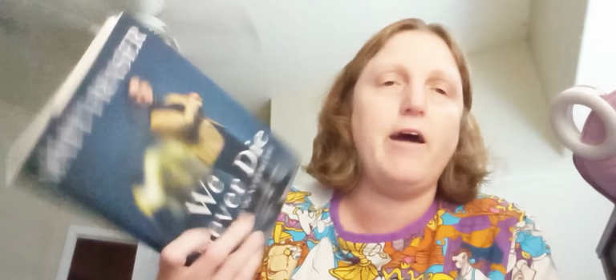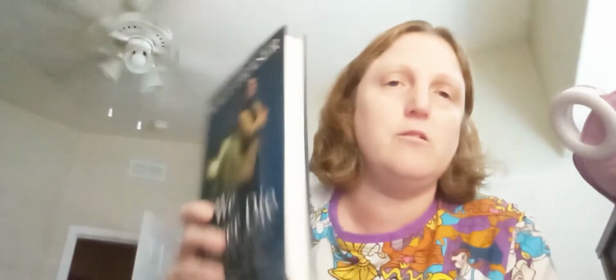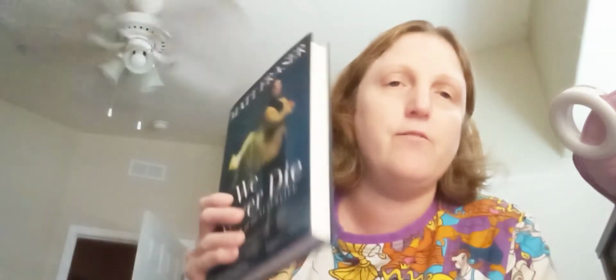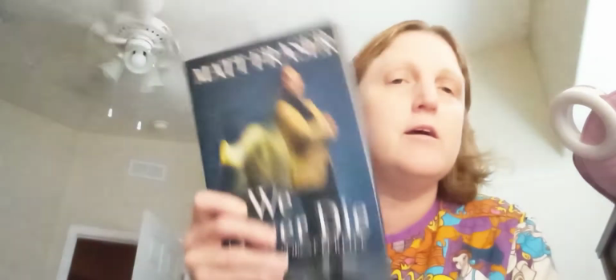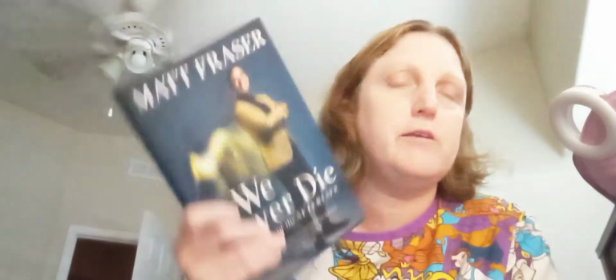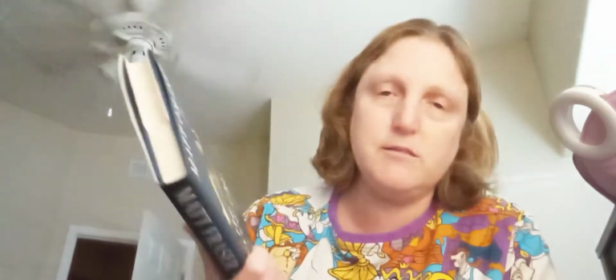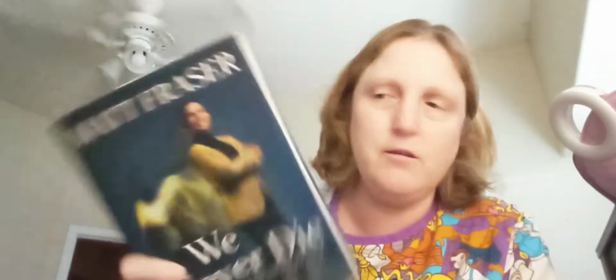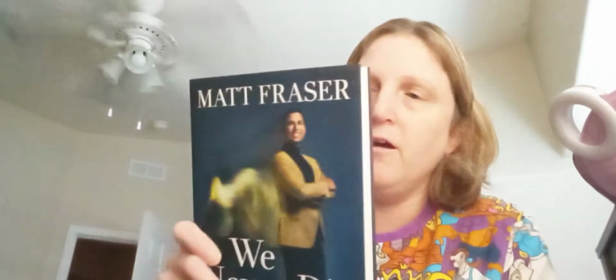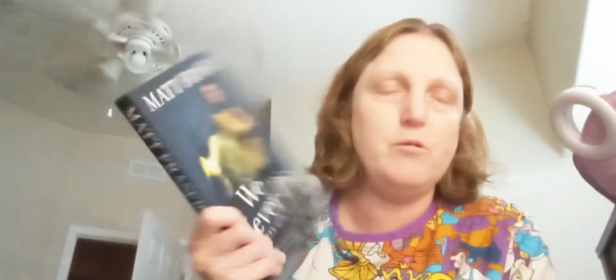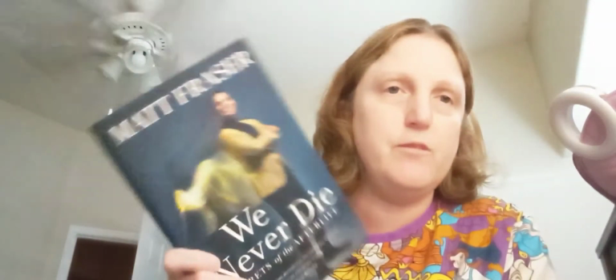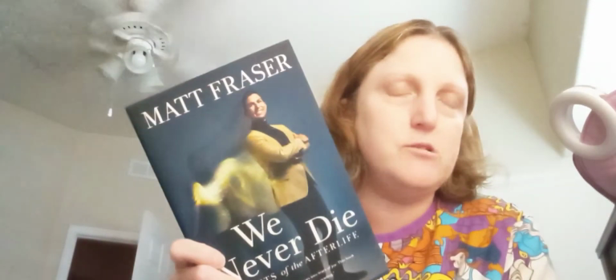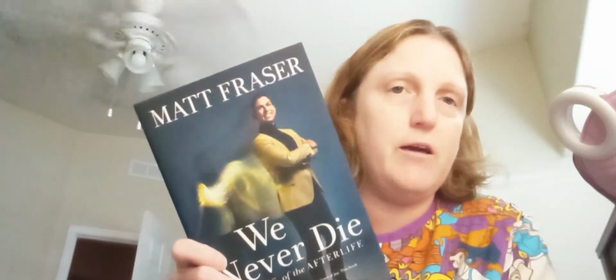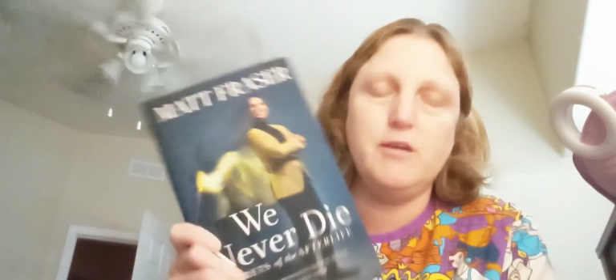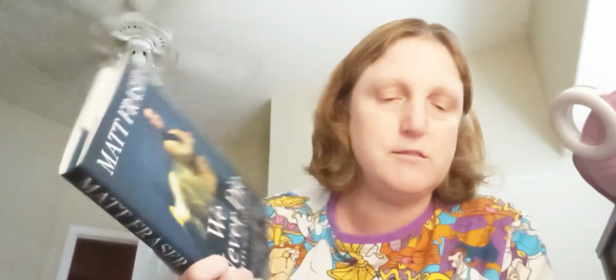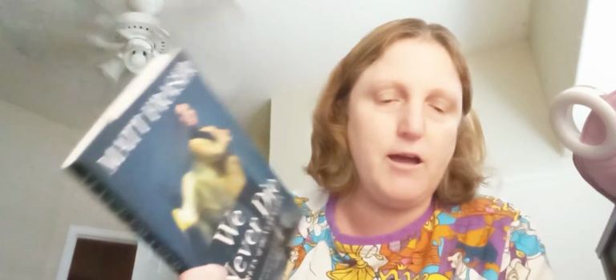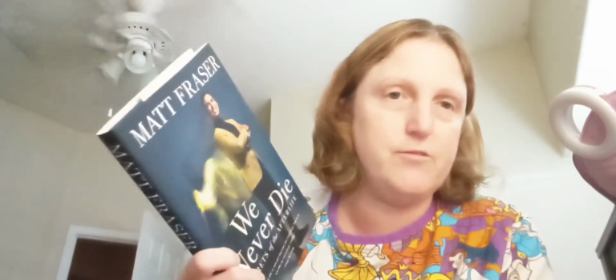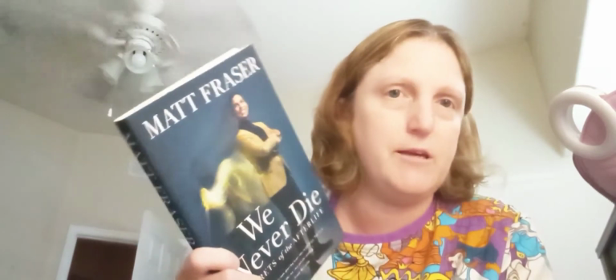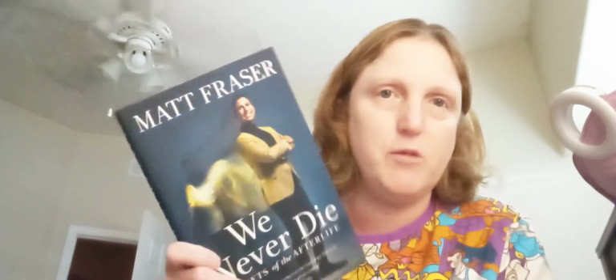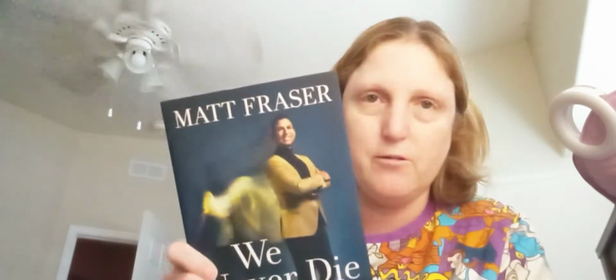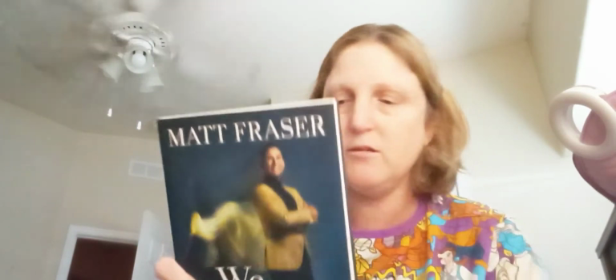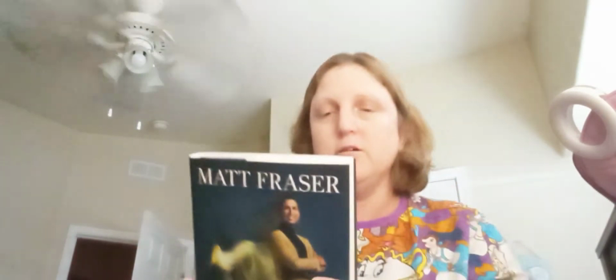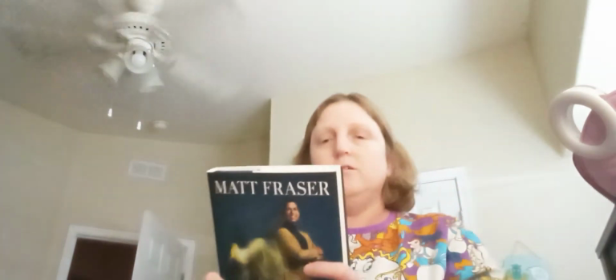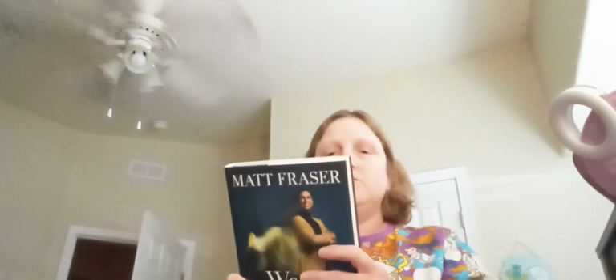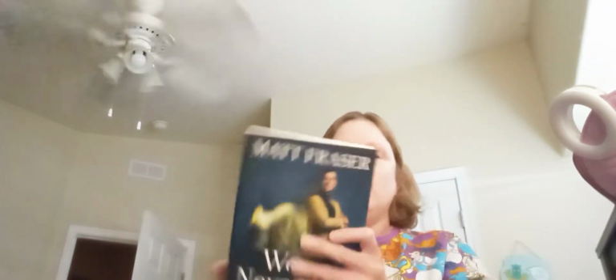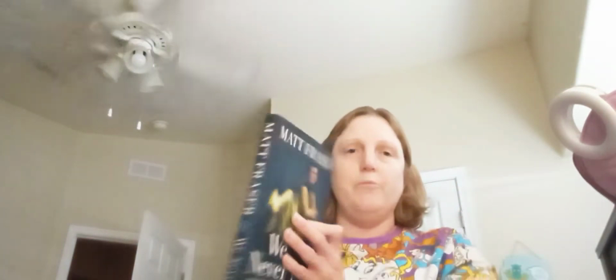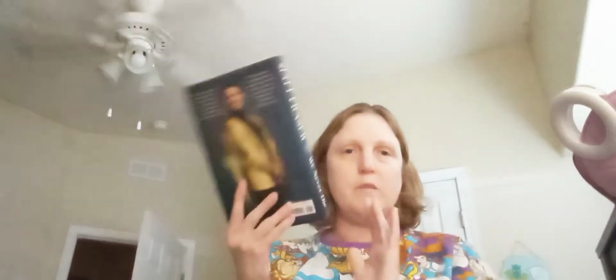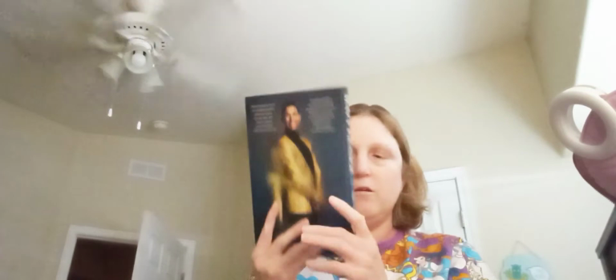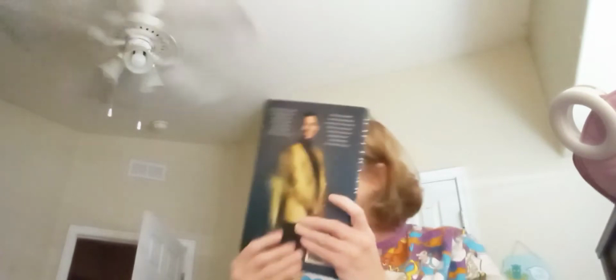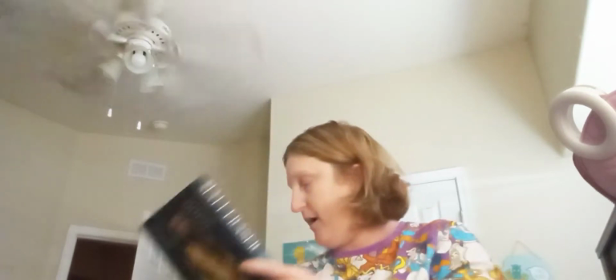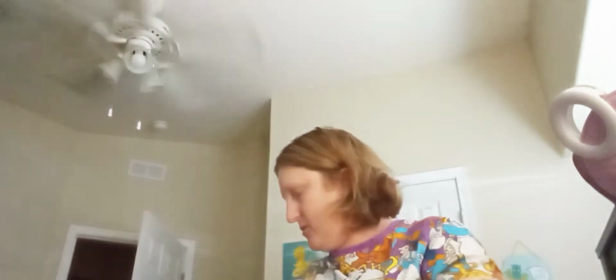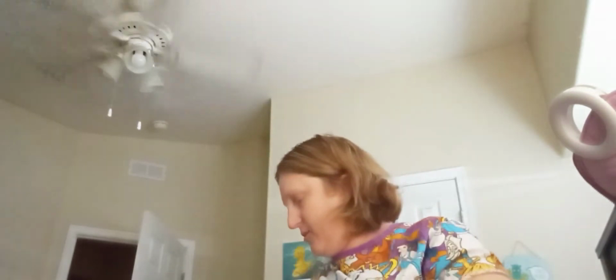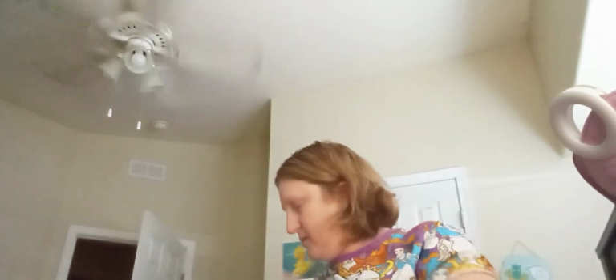And then I got Matt Frazier's 'We Never Die: Secrets of the Afterlife.' Yes, I believe in the afterlife. Yes, I believe in psychic mediums. So I can't wait to read this.